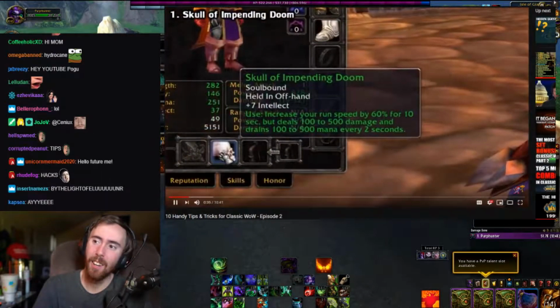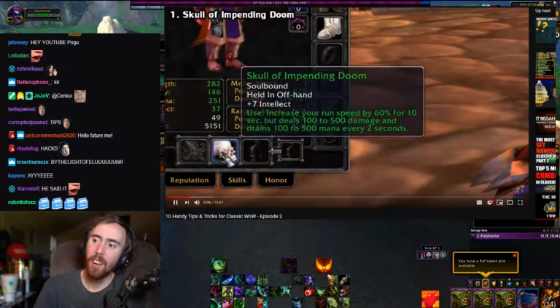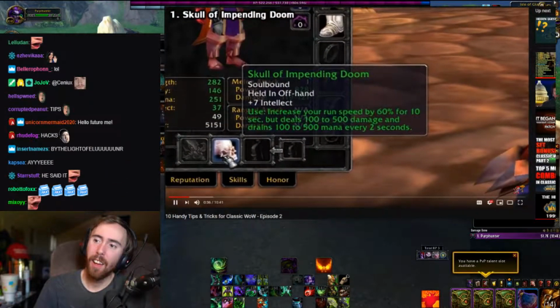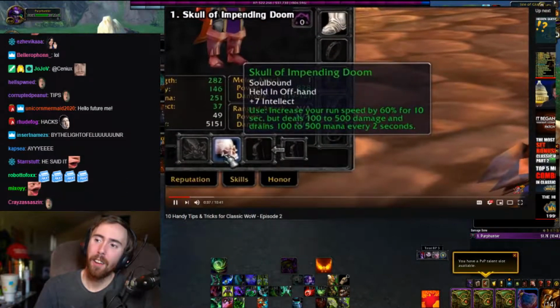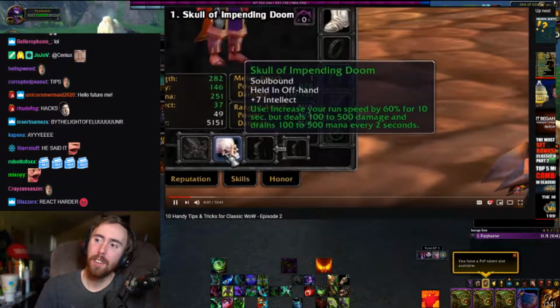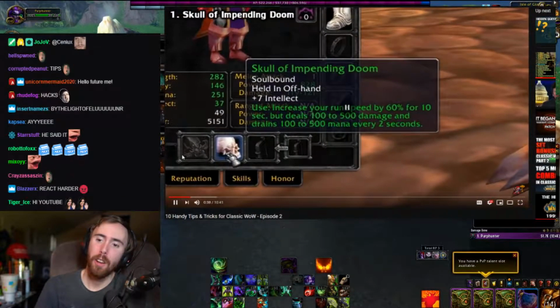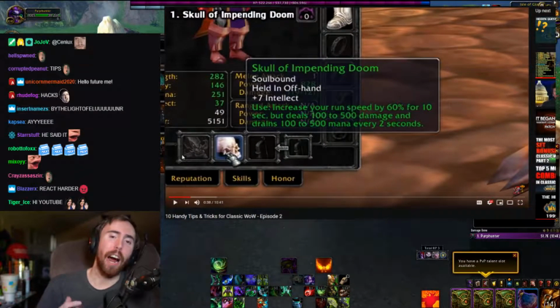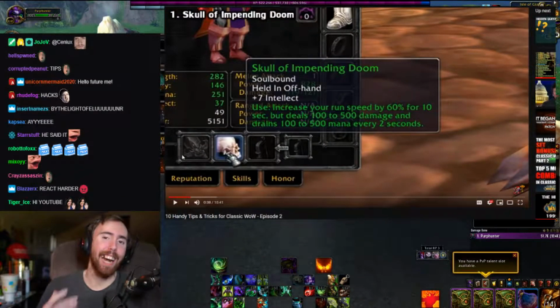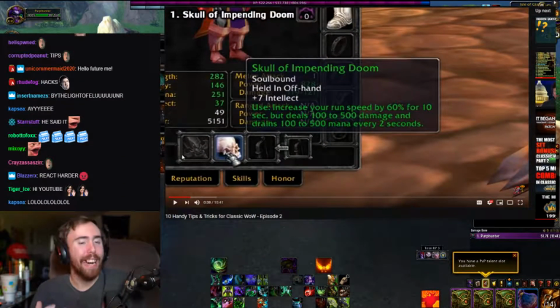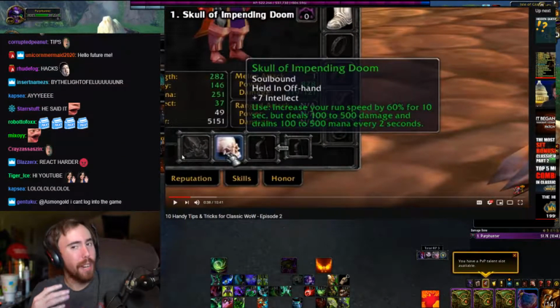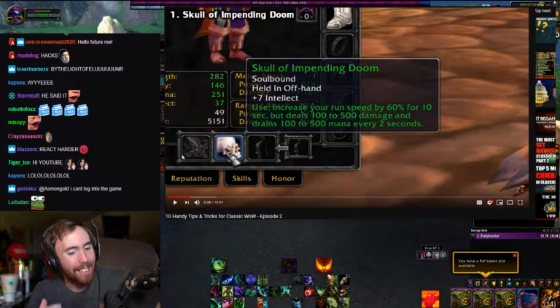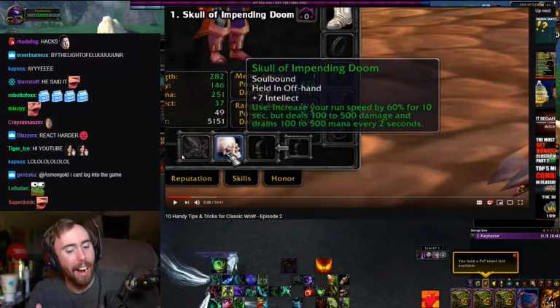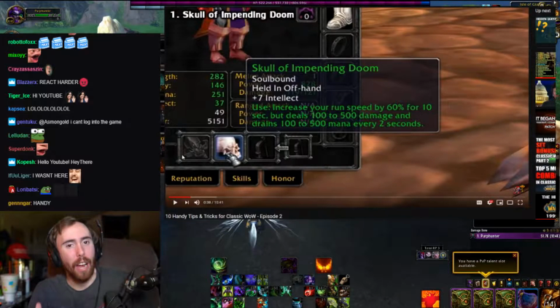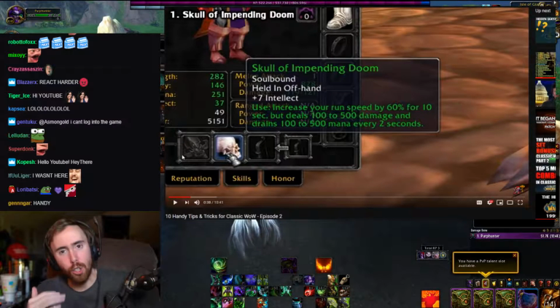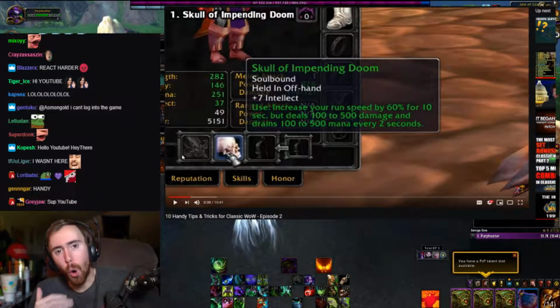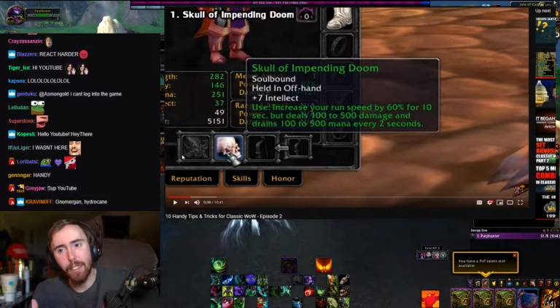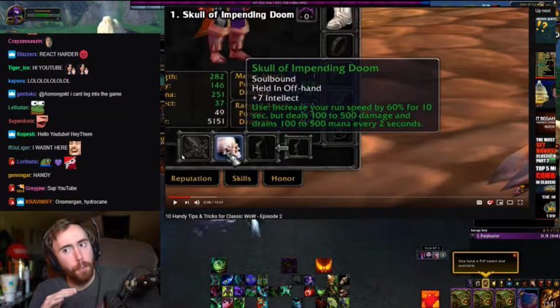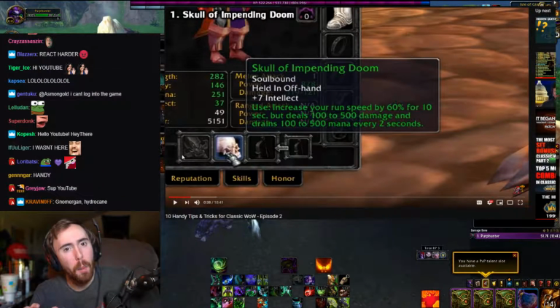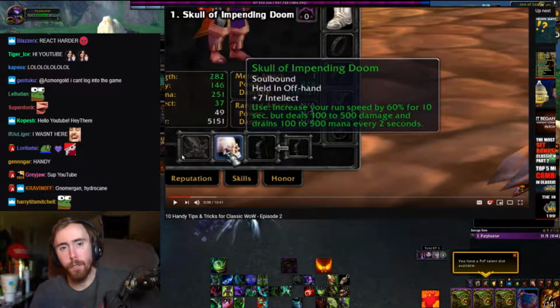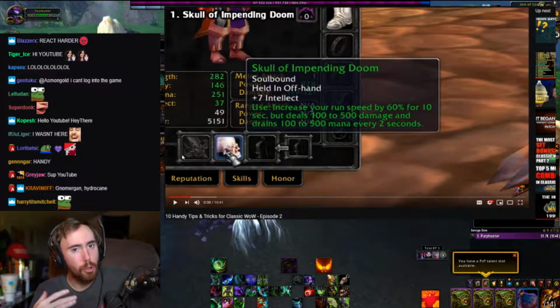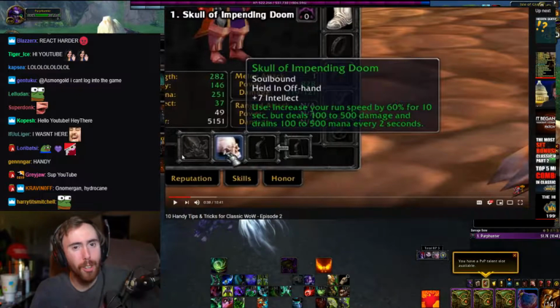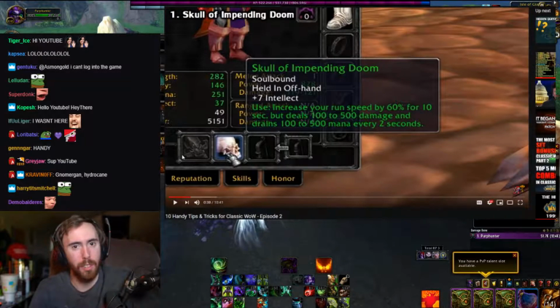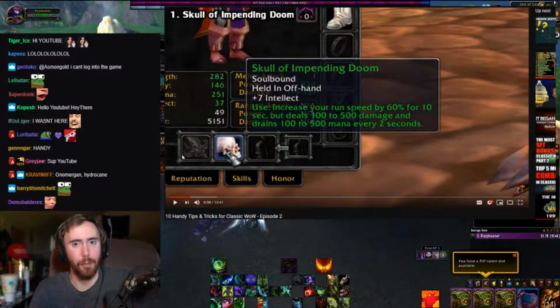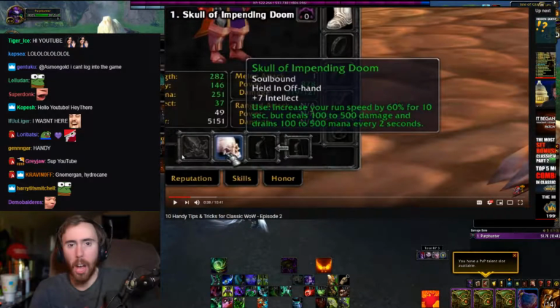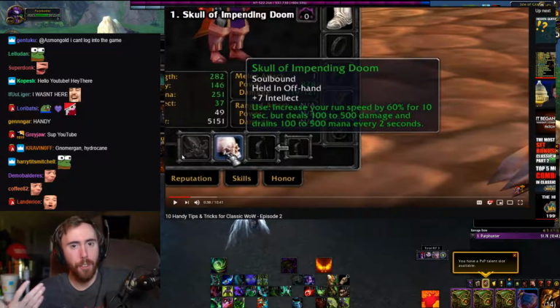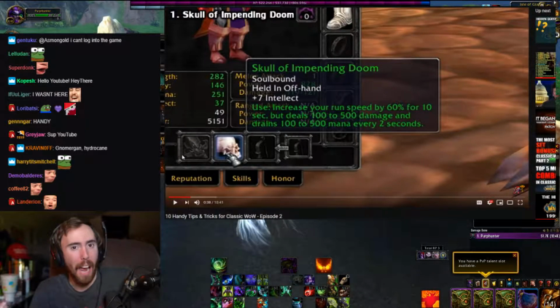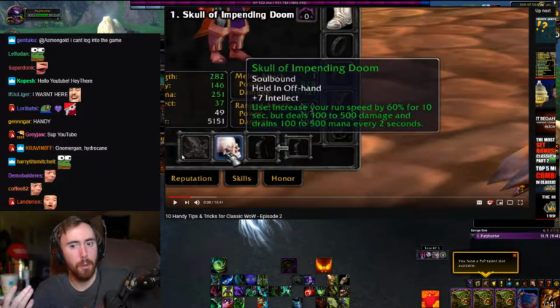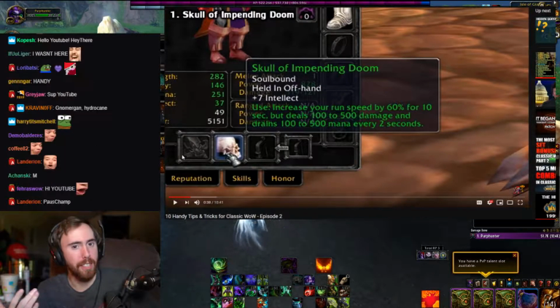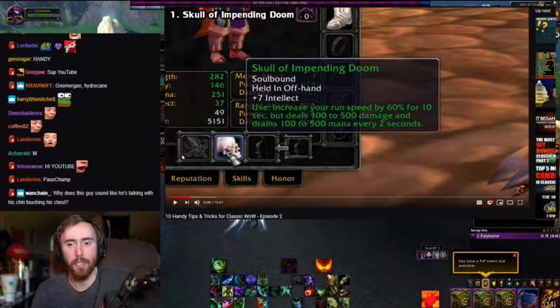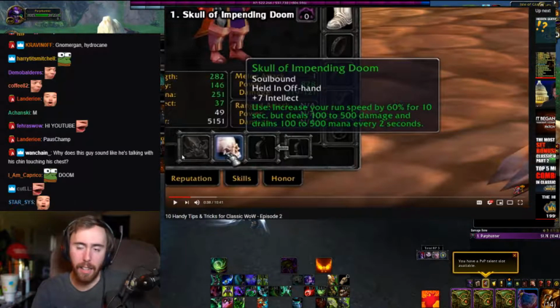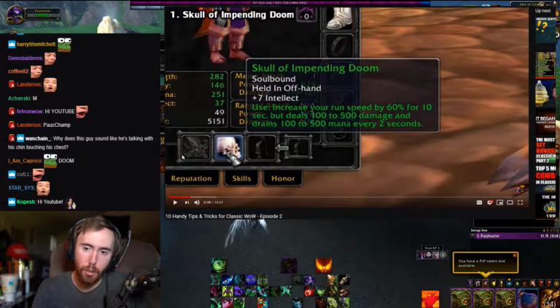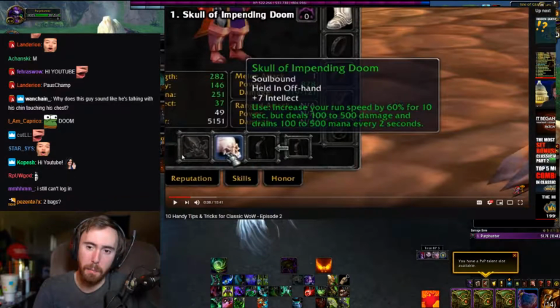One such item is the Skull of Impending Doom. I cannot wait in Classic WoW to have like two whole bags full of just these cool little items that I can use. I'm gonna feel like Batman with a utility belt. It's gonna be so badass.